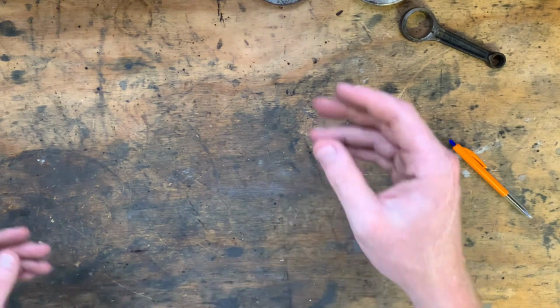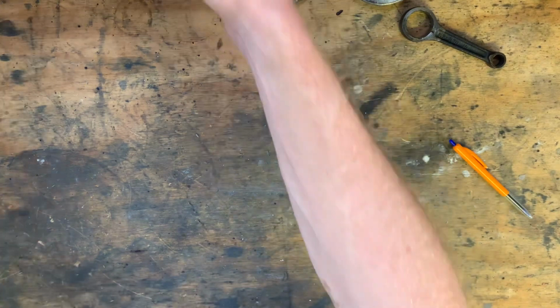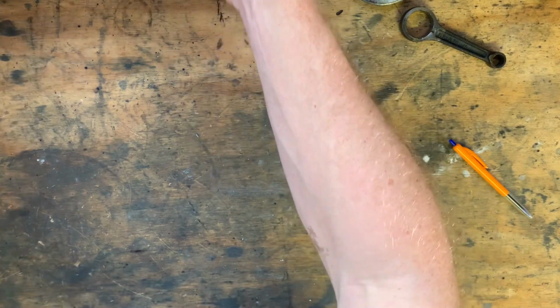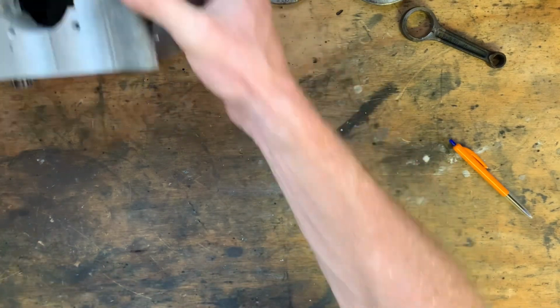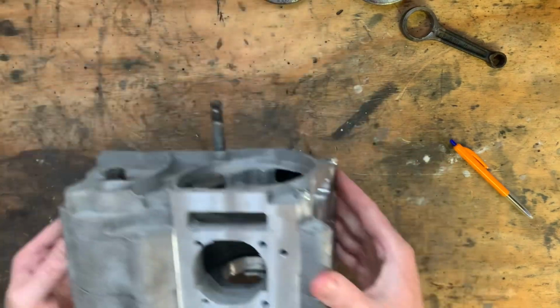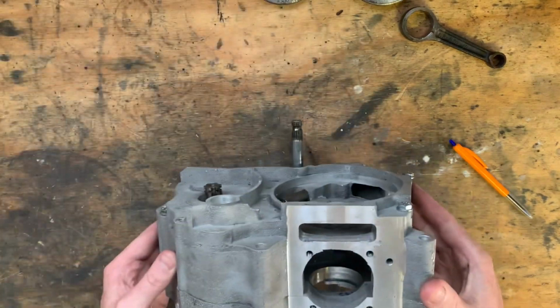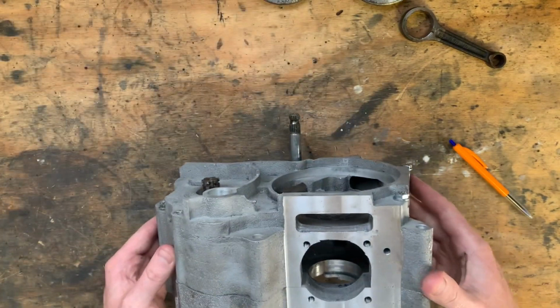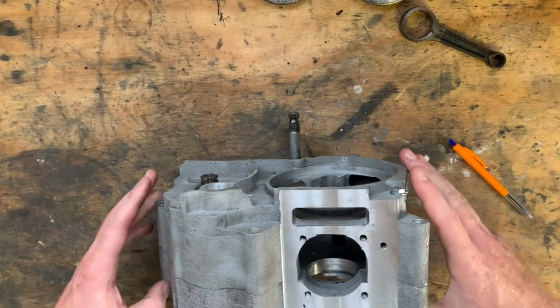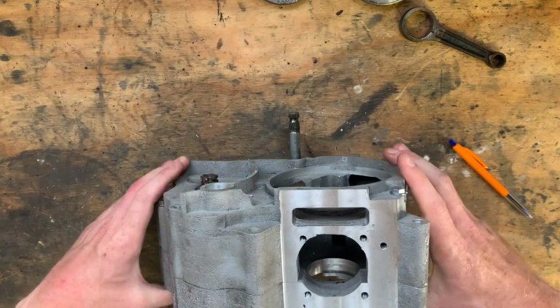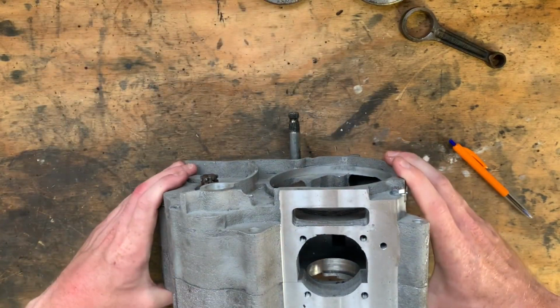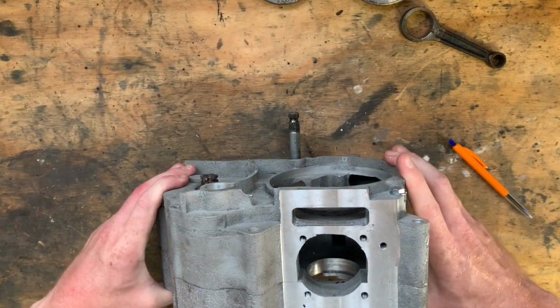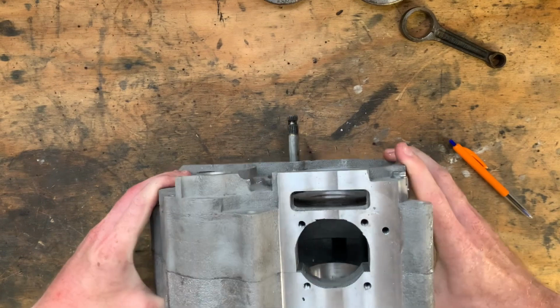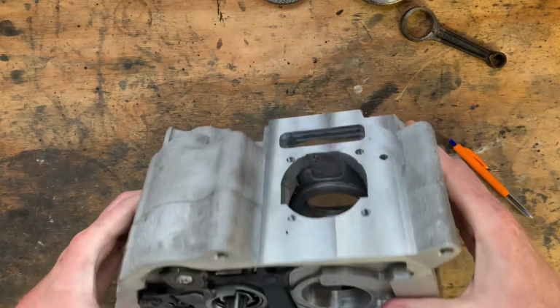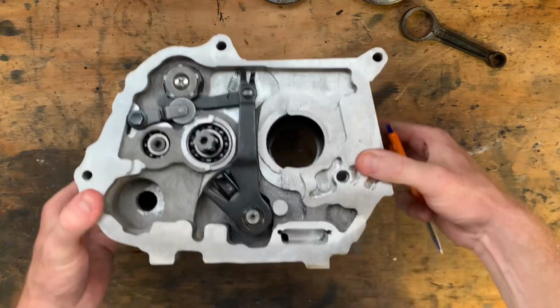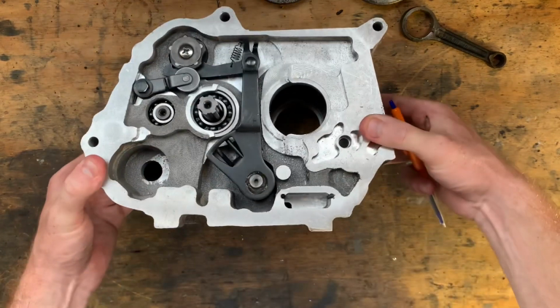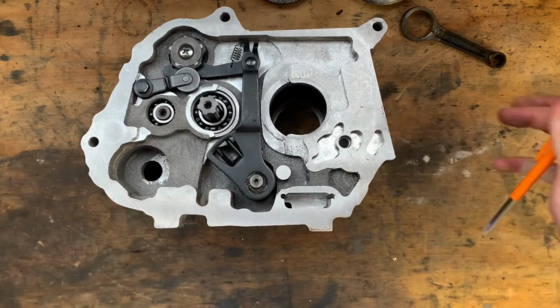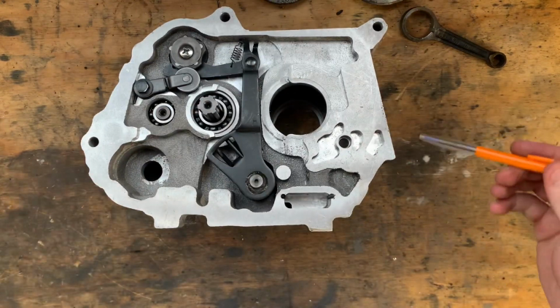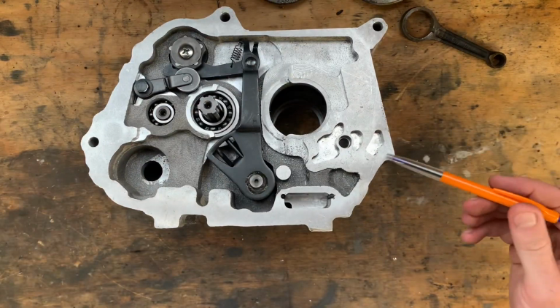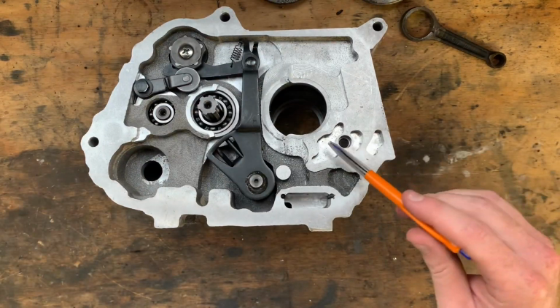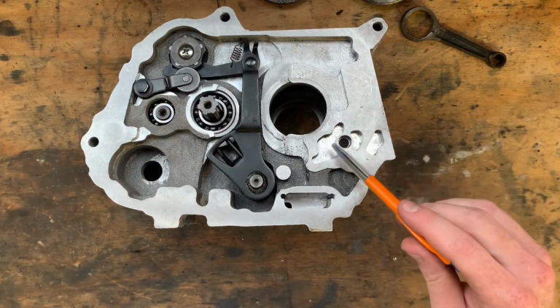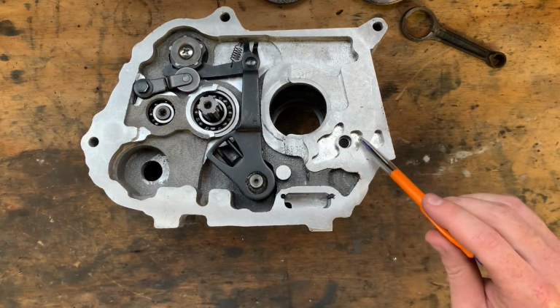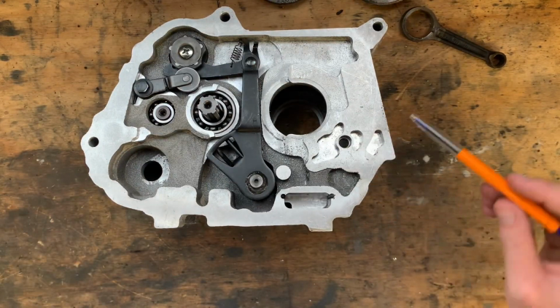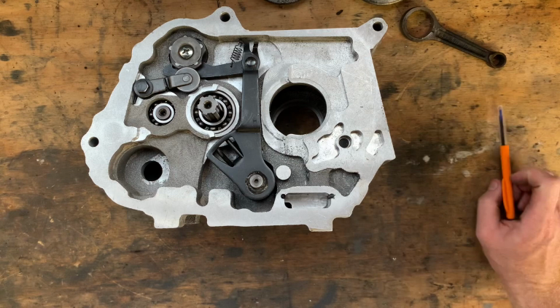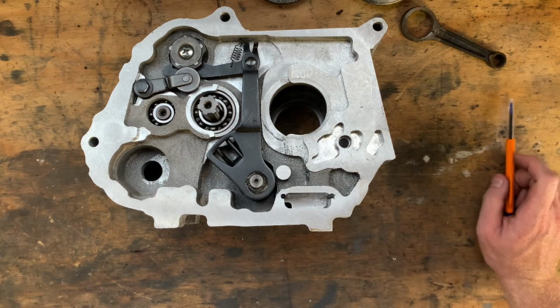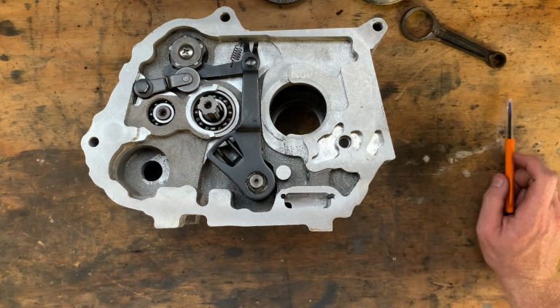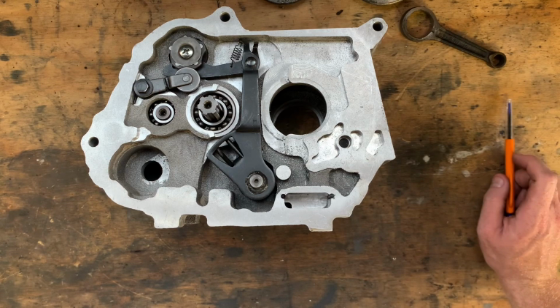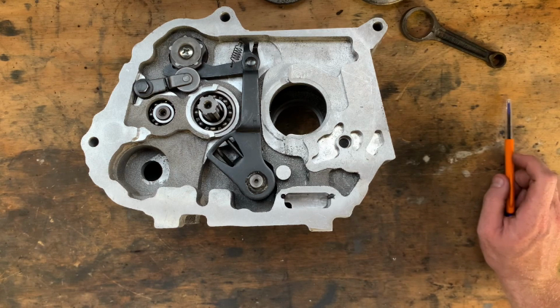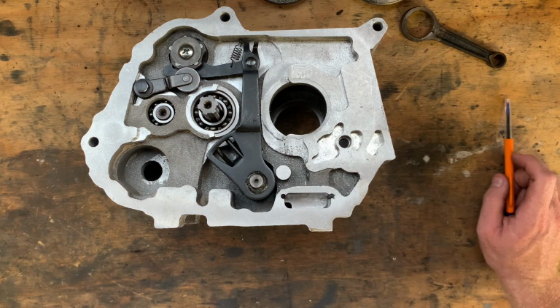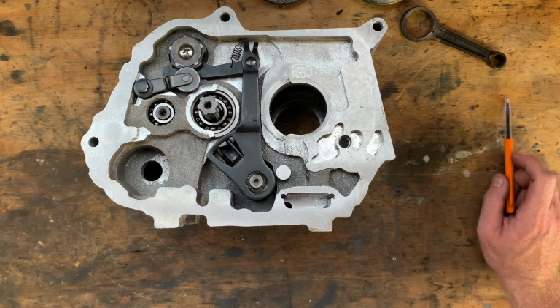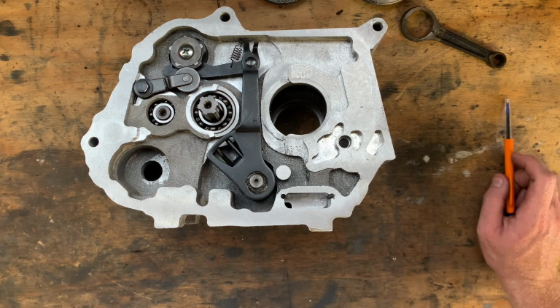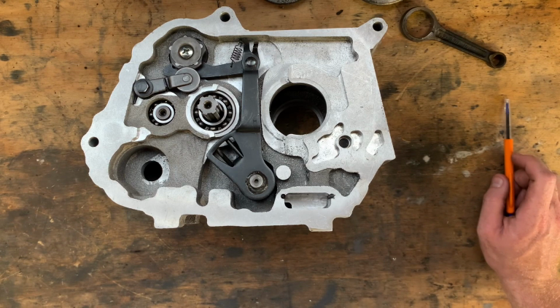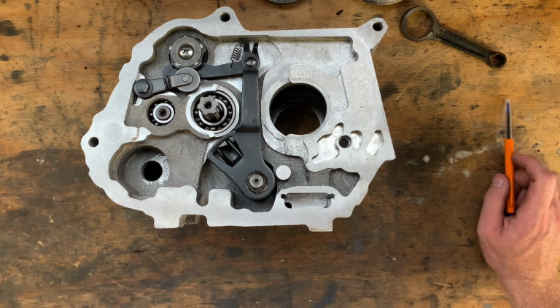What I've managed to get done this week is machine the oil gallery — seen there. That was done with a 4 millimeter two-flute high-speed steel end mill at four and a half thousand RPM.